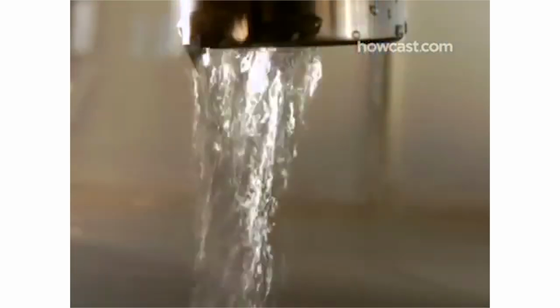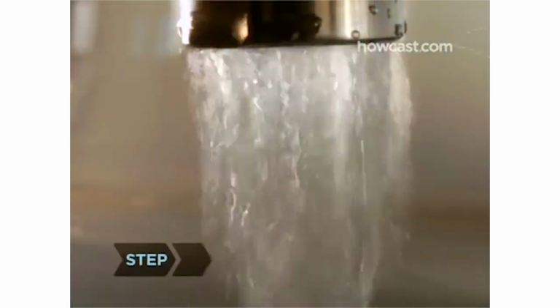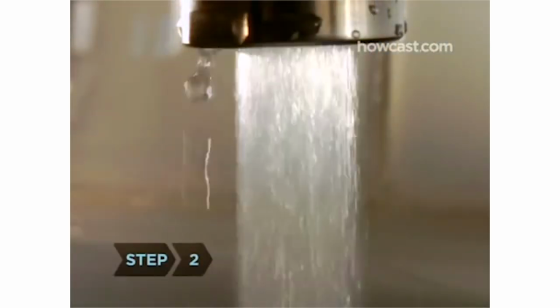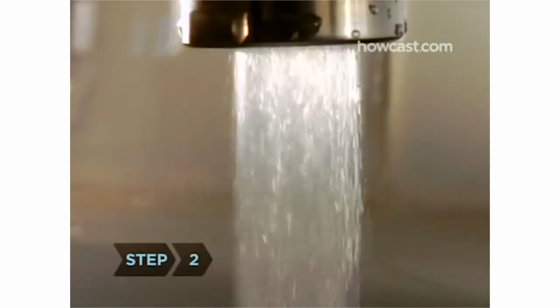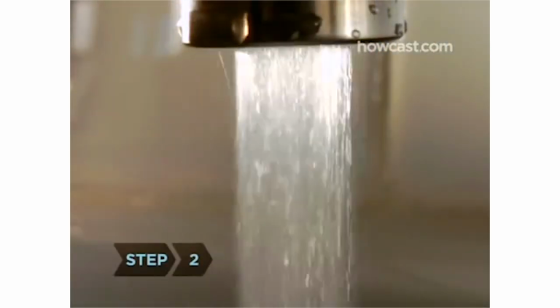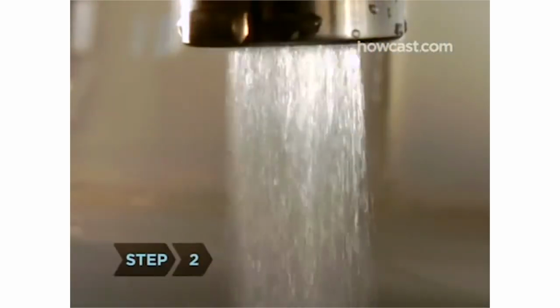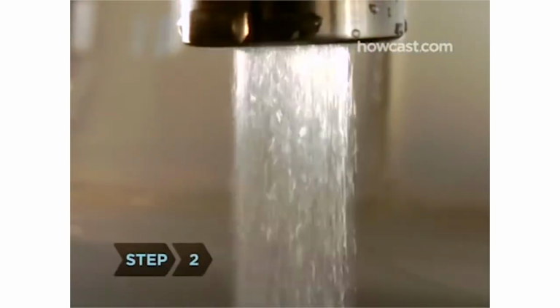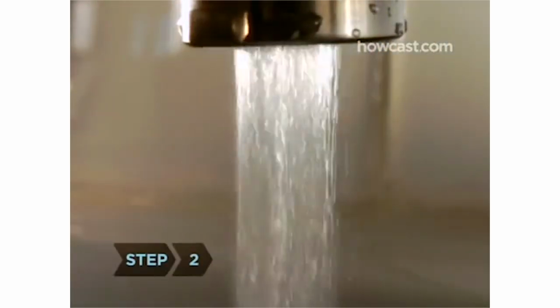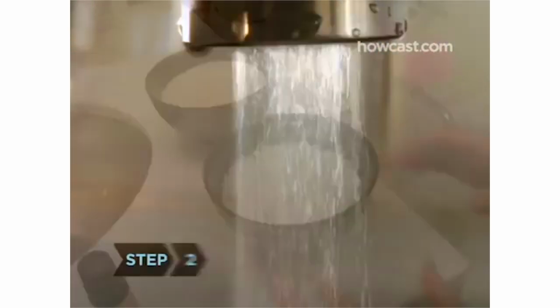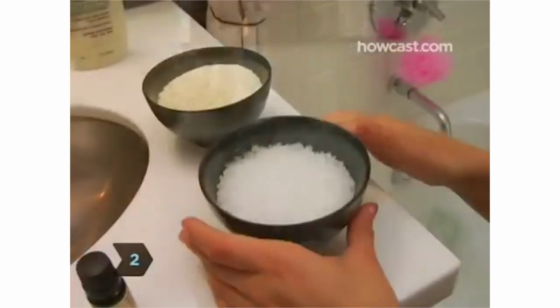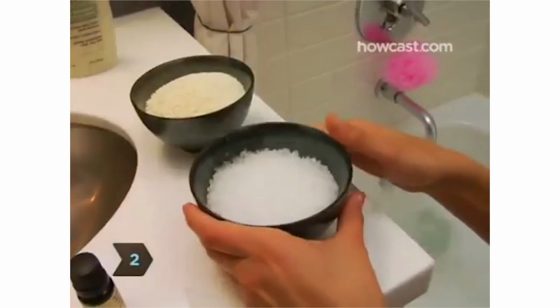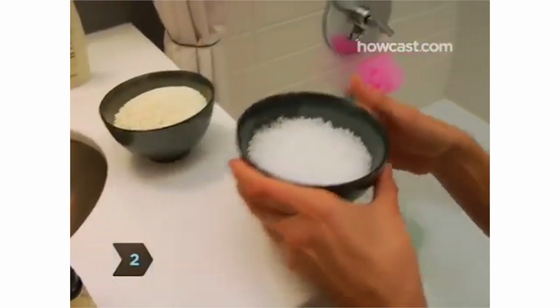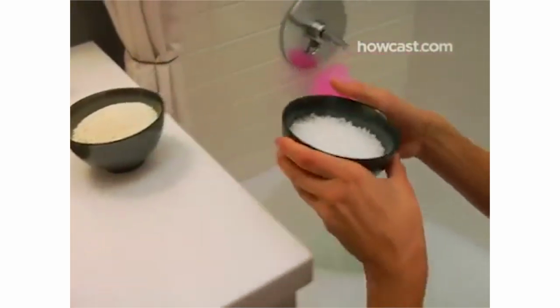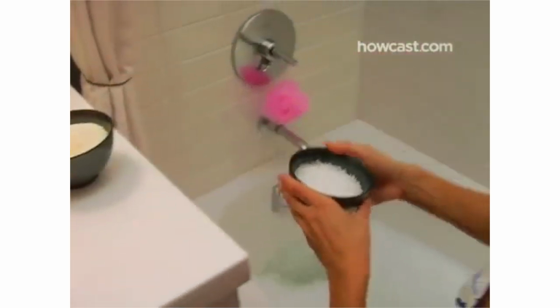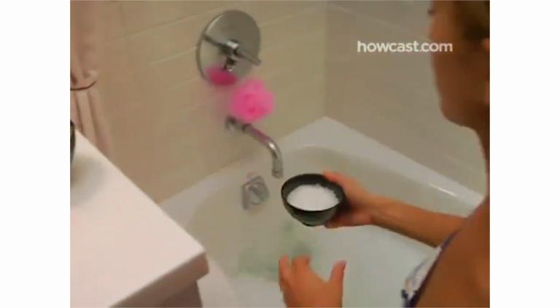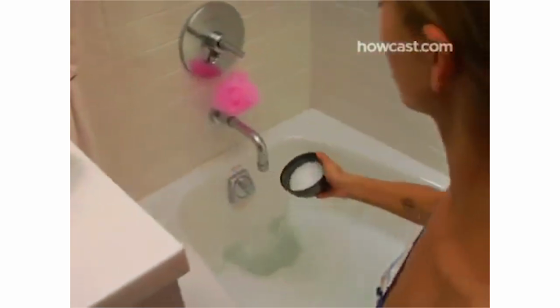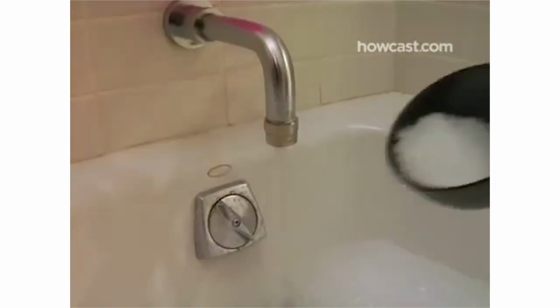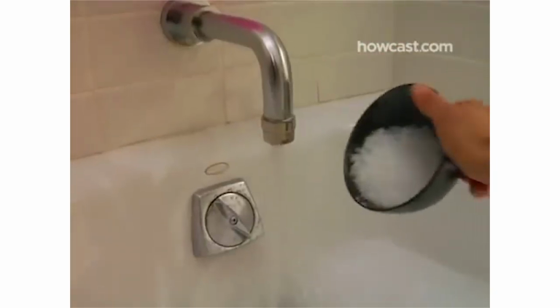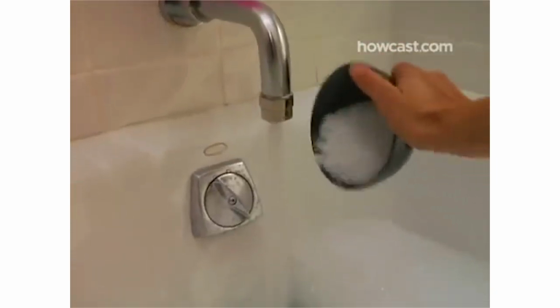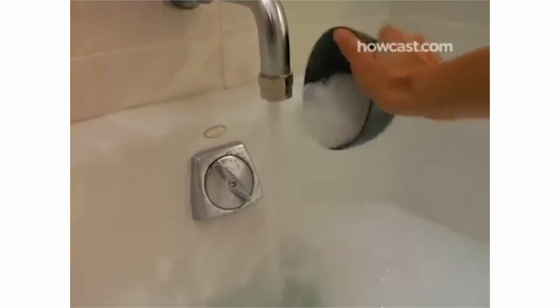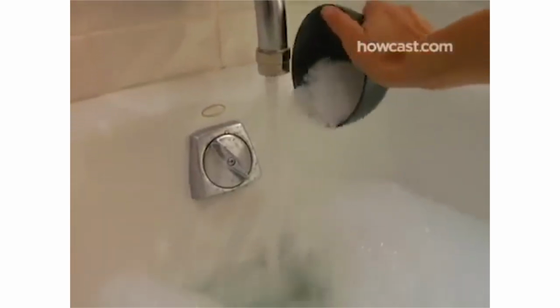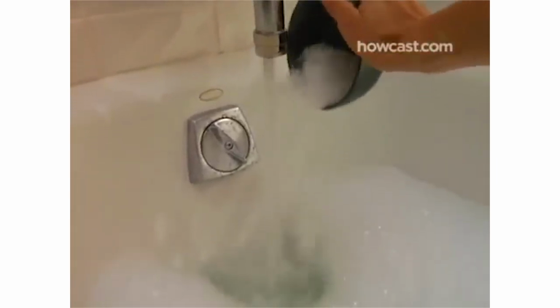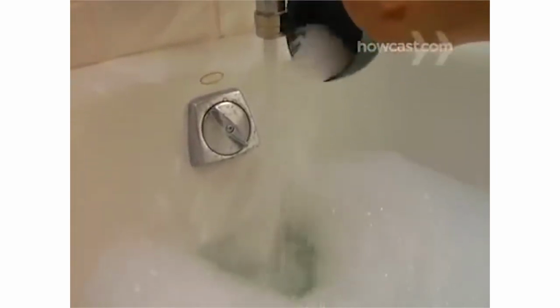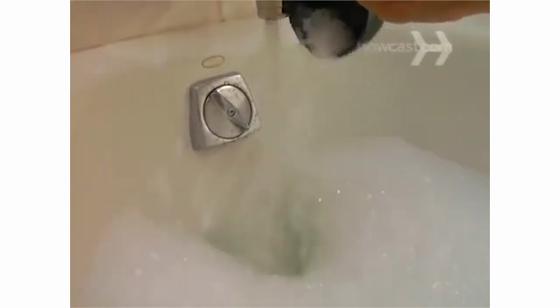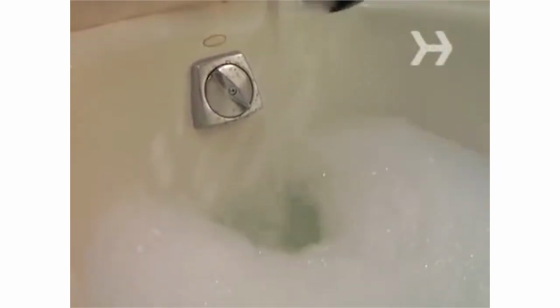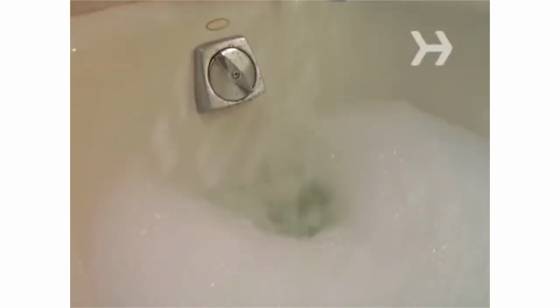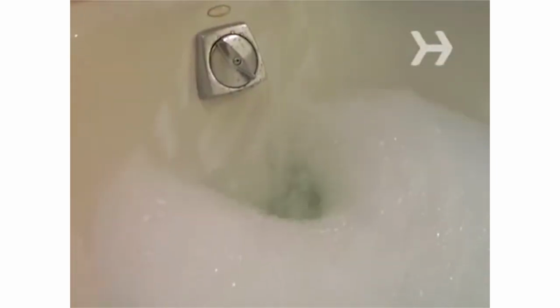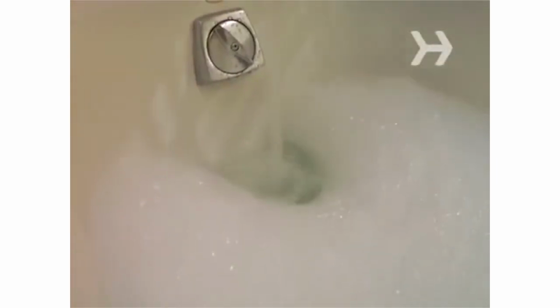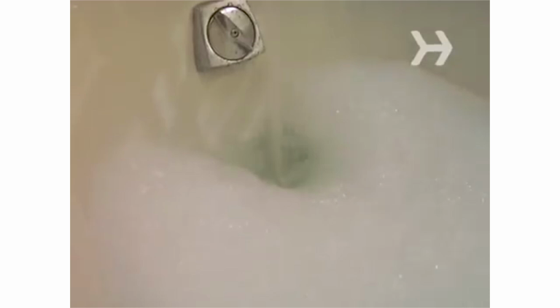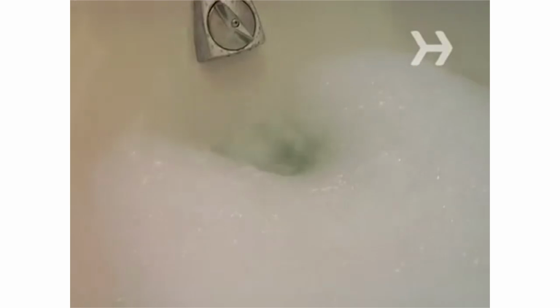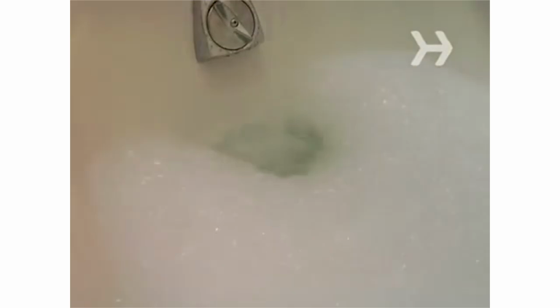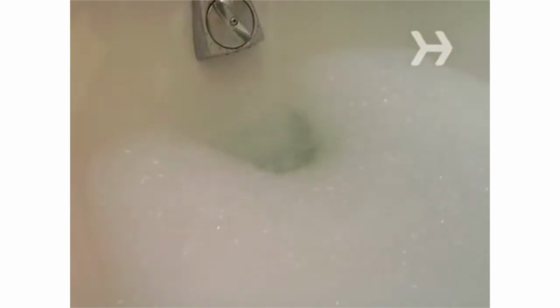Step 2: If you plan to use bath salts, add them as you start to run your bath so that they dissolve completely. Use one cup for every 60 pounds you weigh.